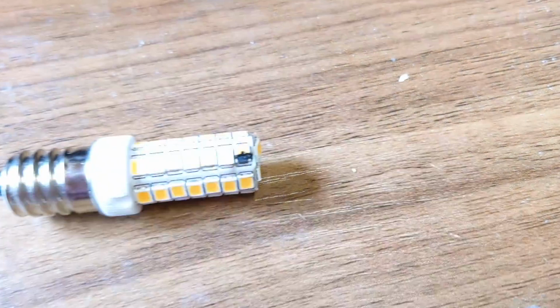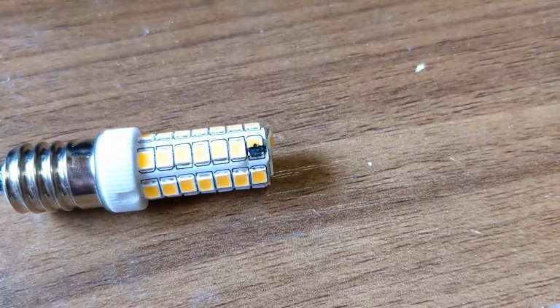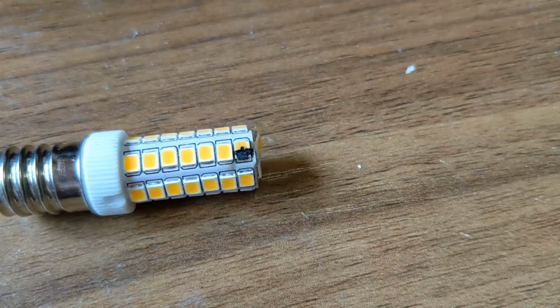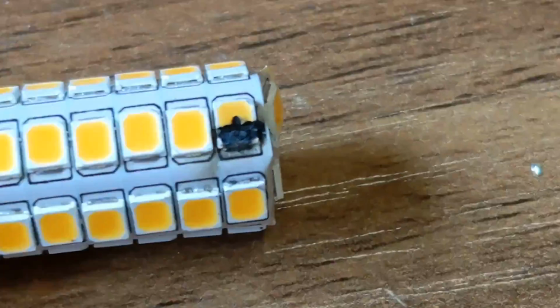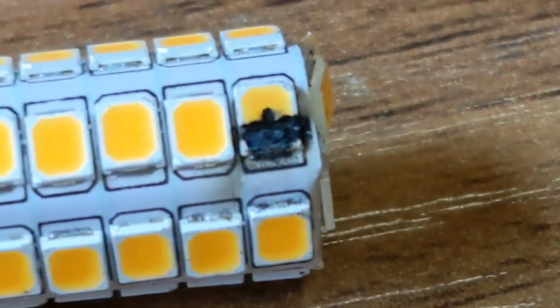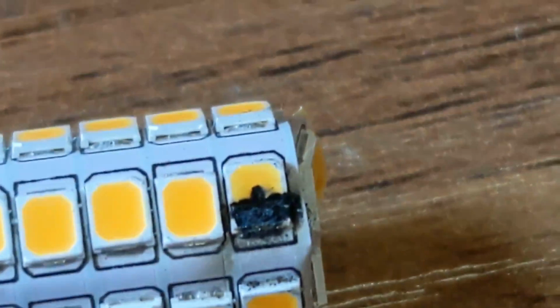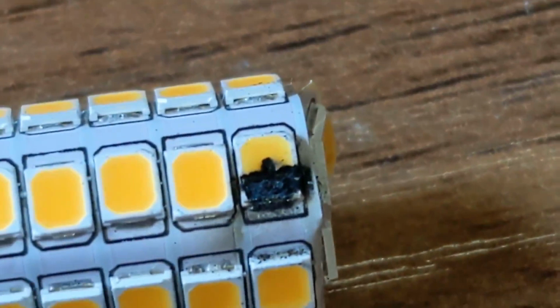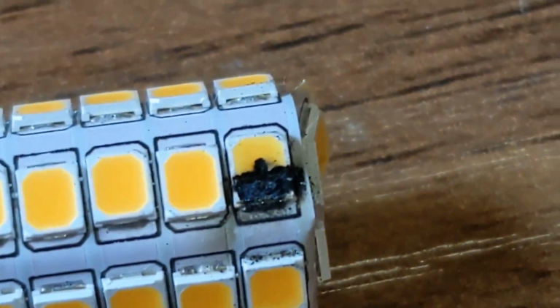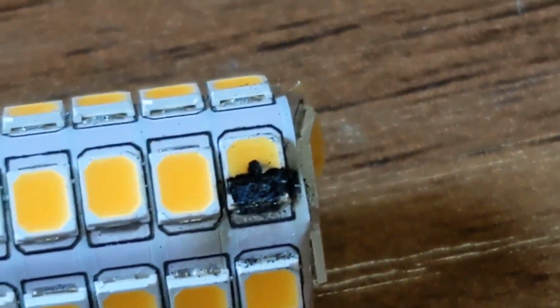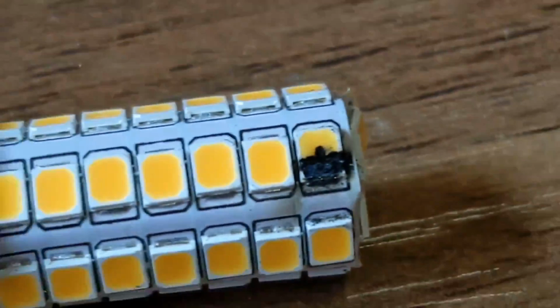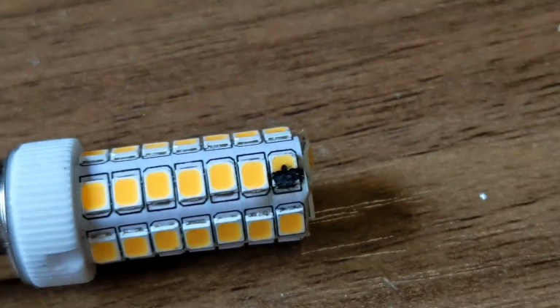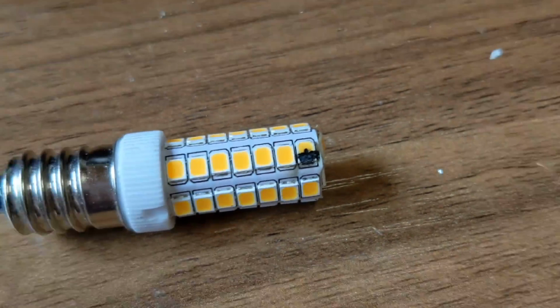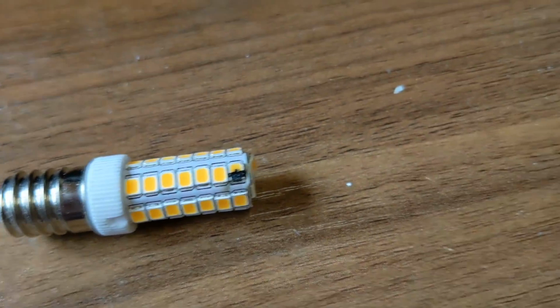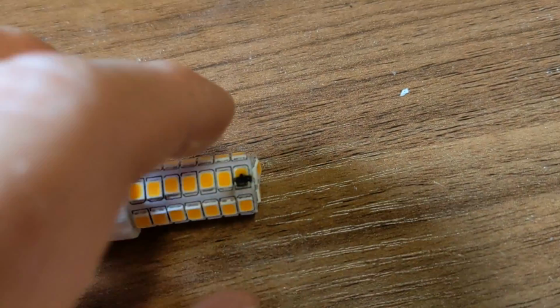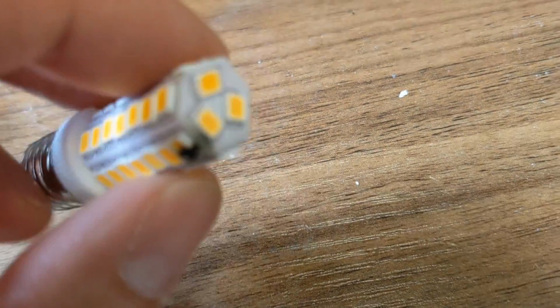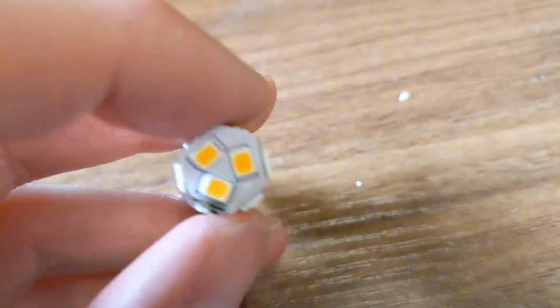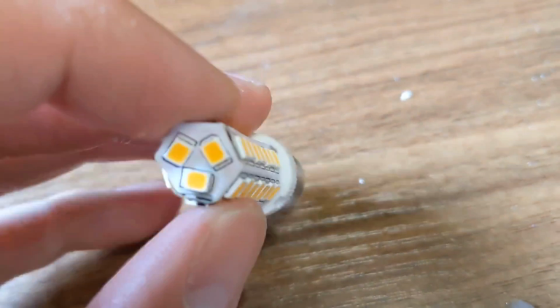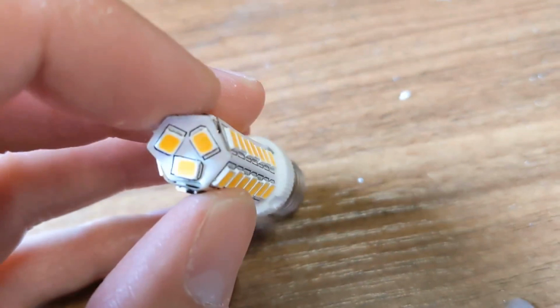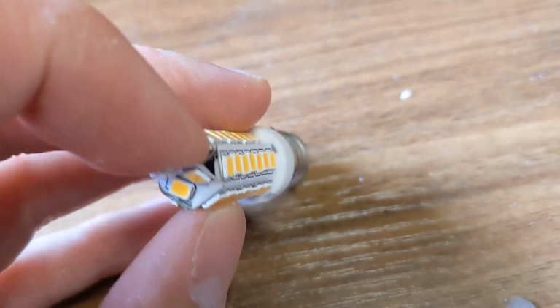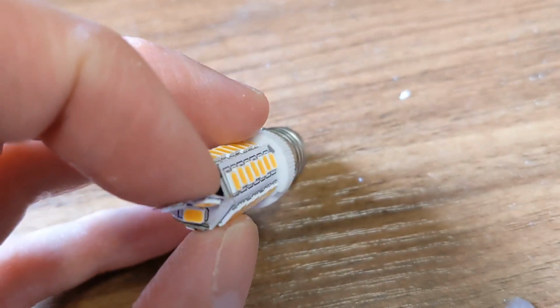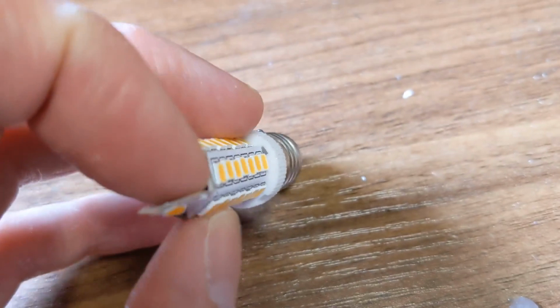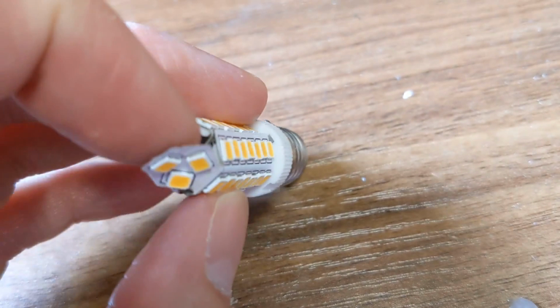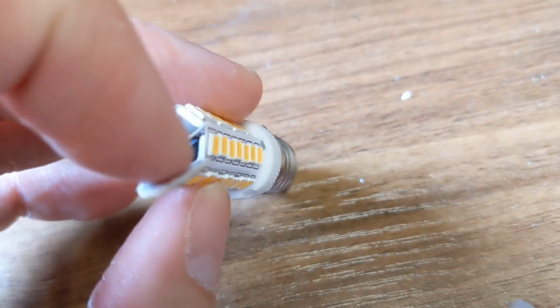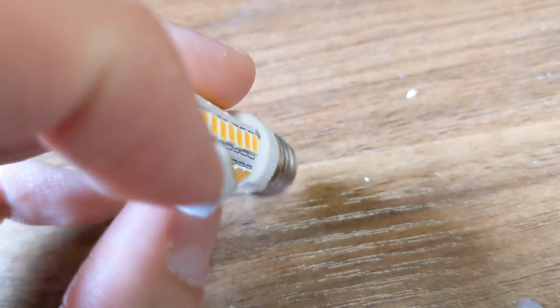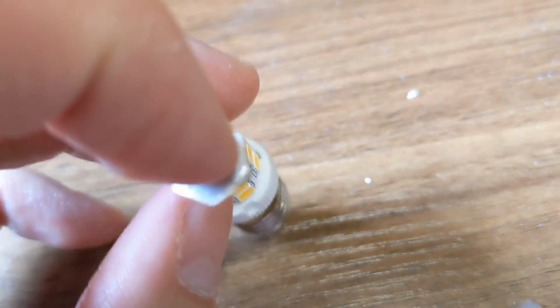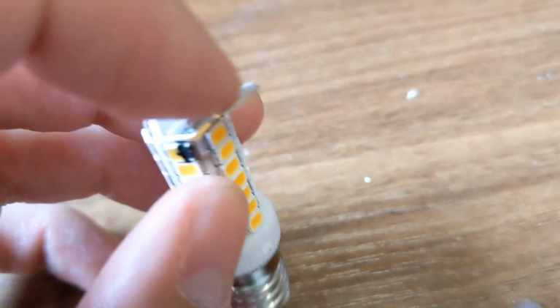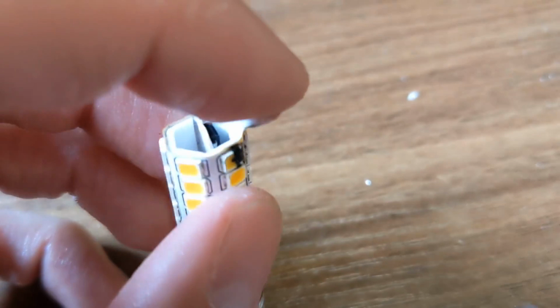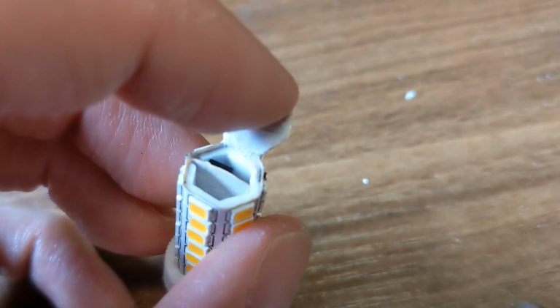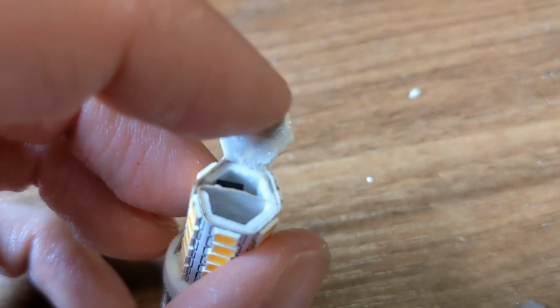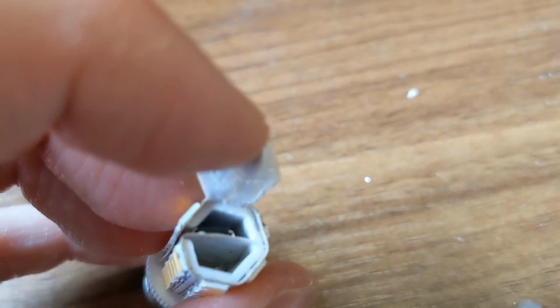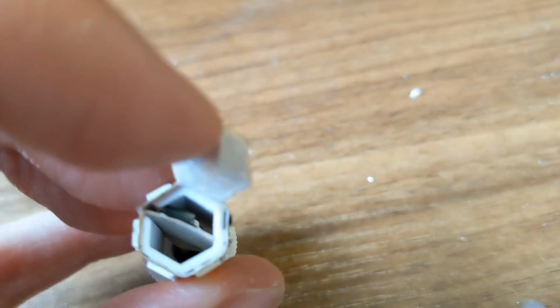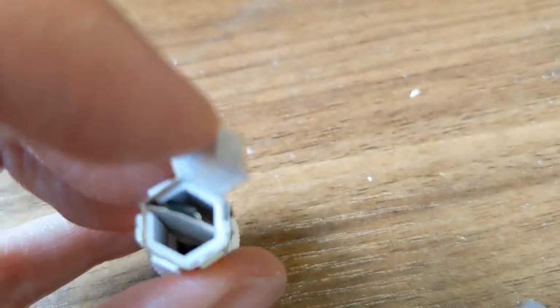It's like properly exploded - look at that, boom. So something's gone wrong. But the way this is made is interesting - if we peel this back you can see all the LEDs are on a flexi tape thing and the circuitry is inside it.